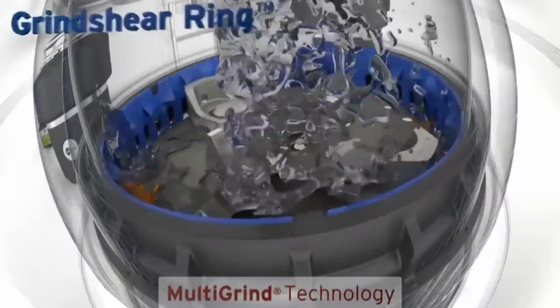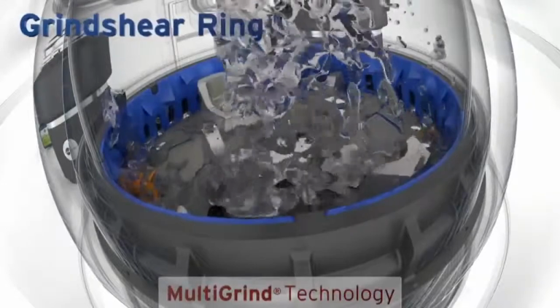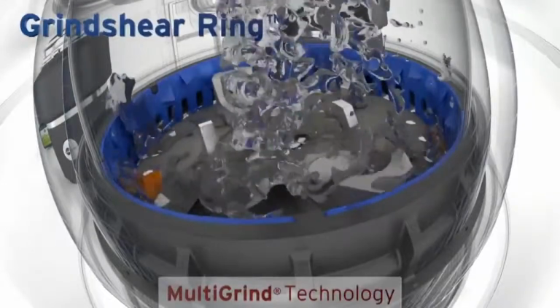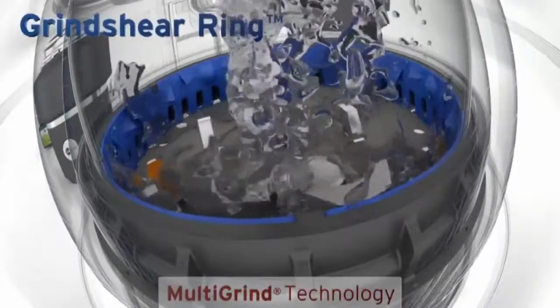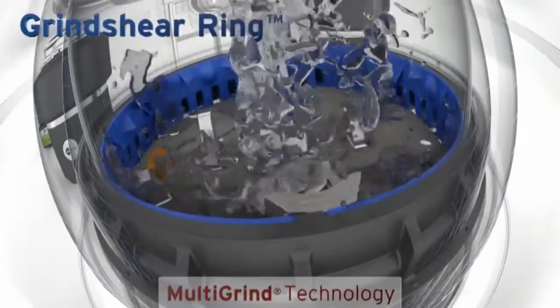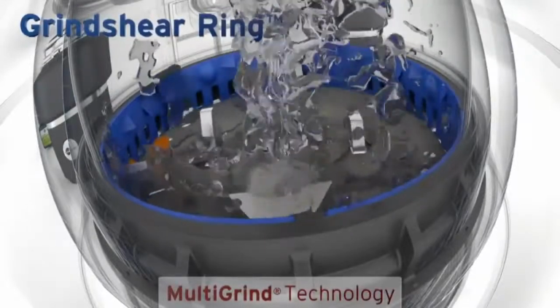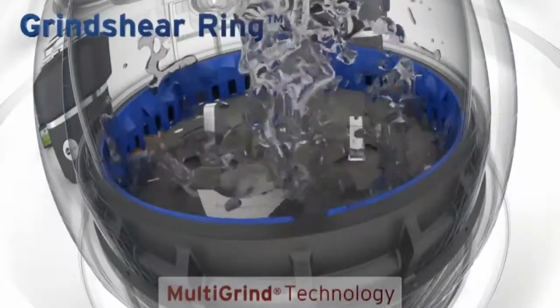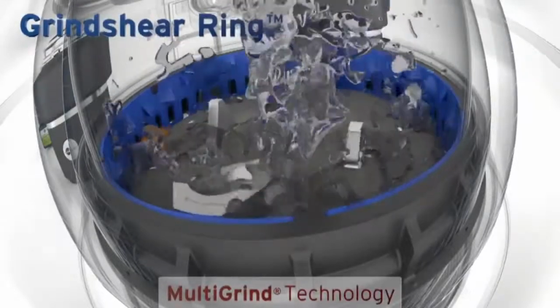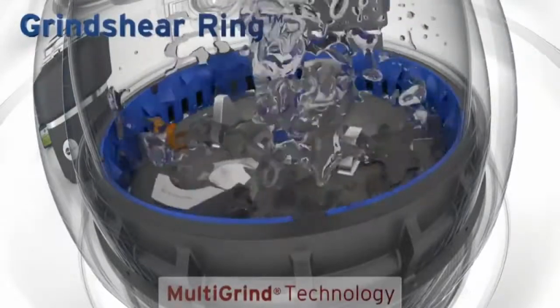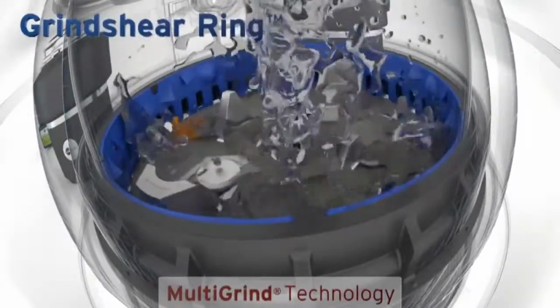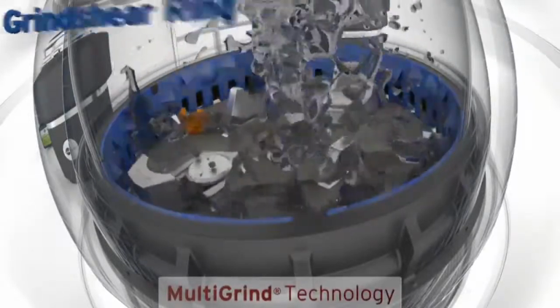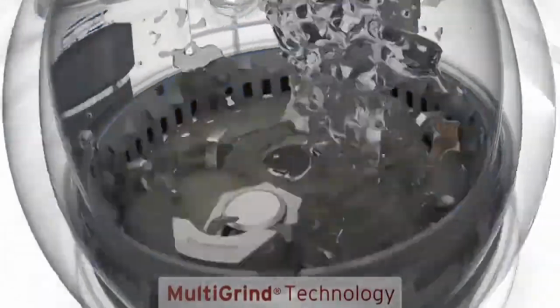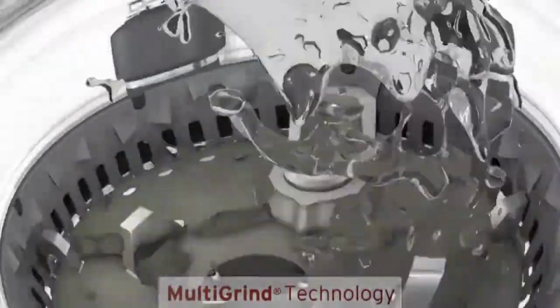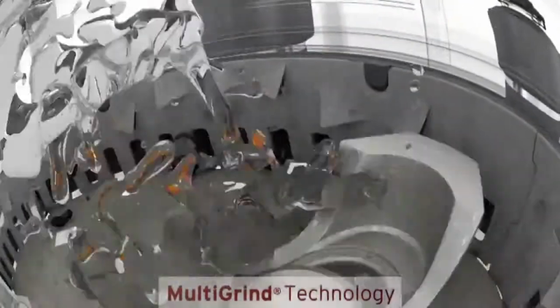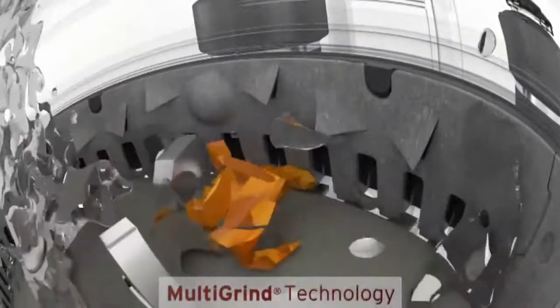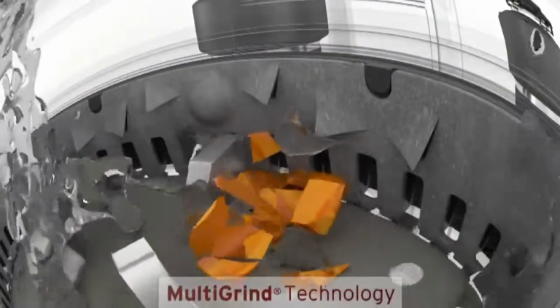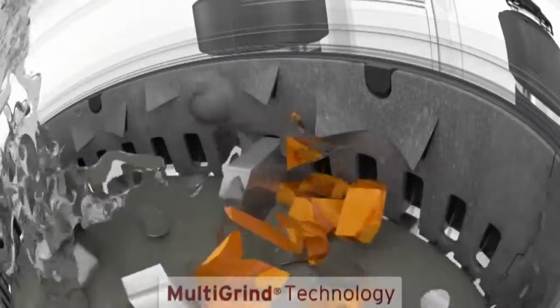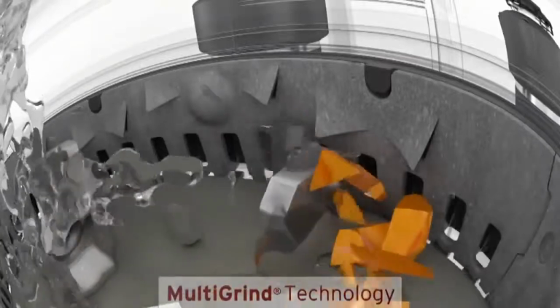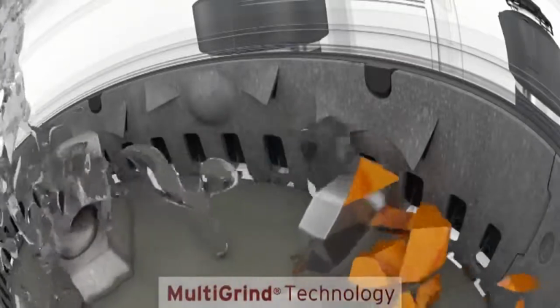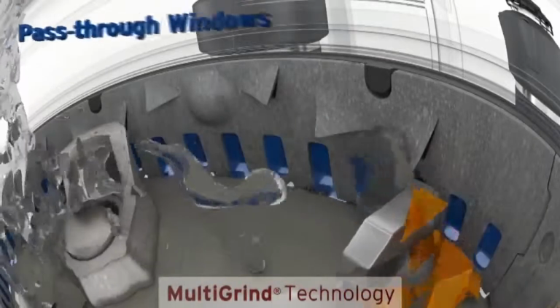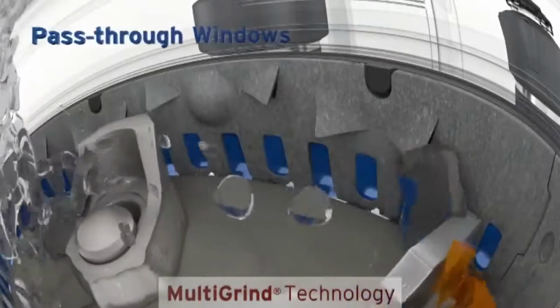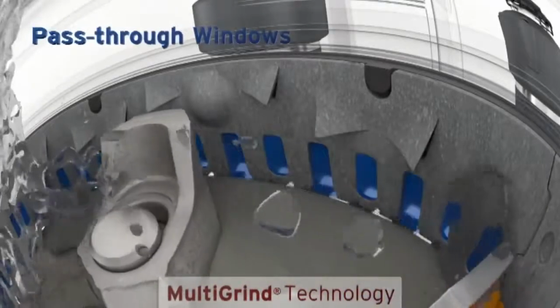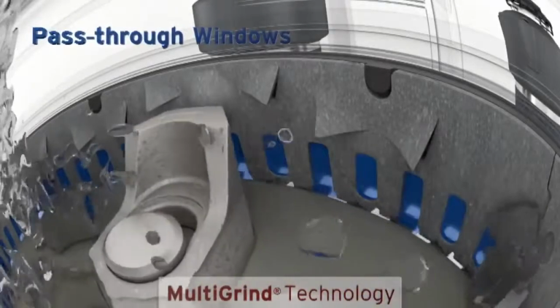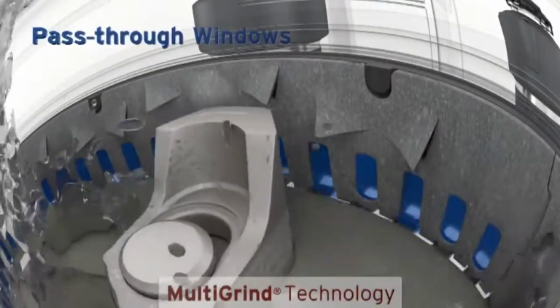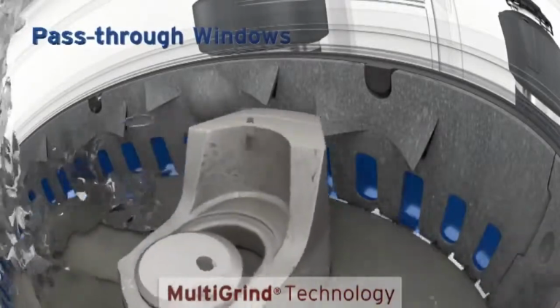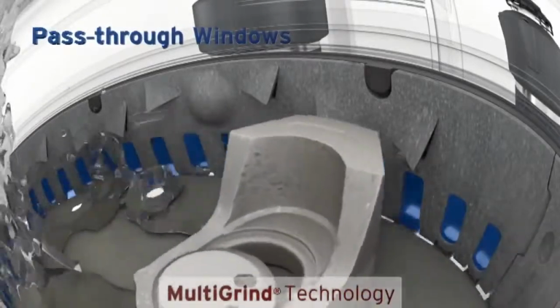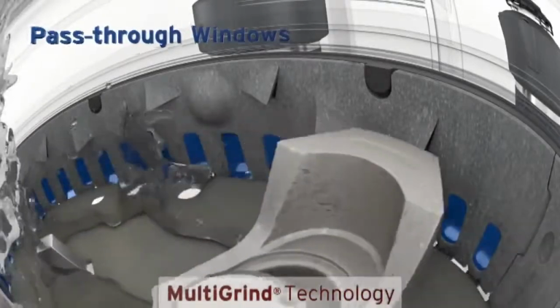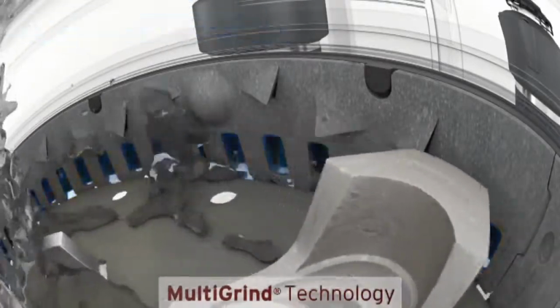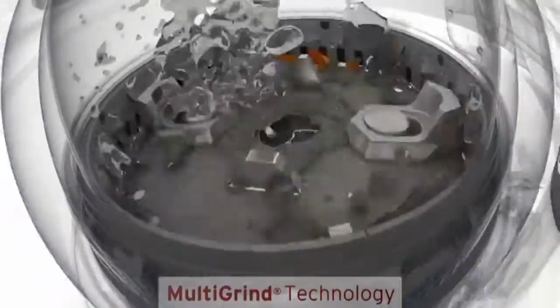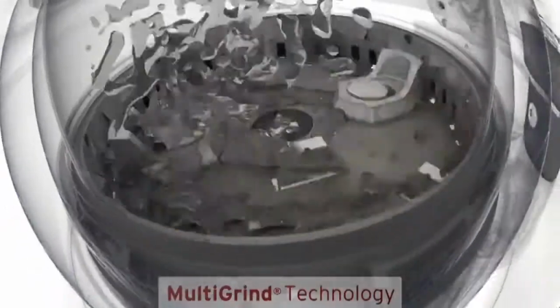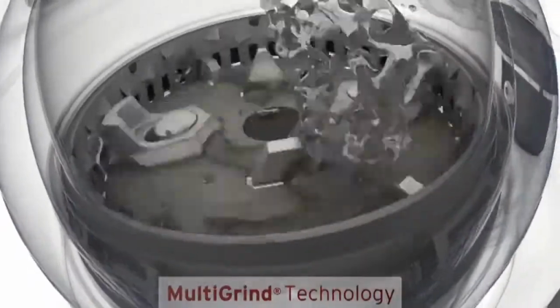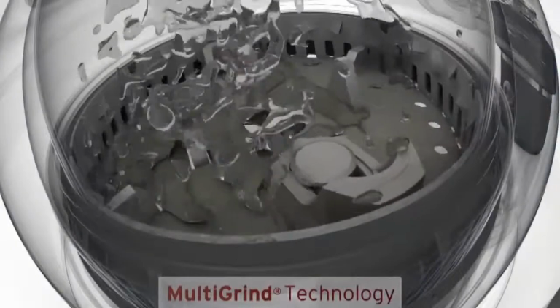With the grind shear ring feature, food waste is first ground against the surface of the ring. Next, particles are forced through small pass-through windows where they are sheared into even finer waste.